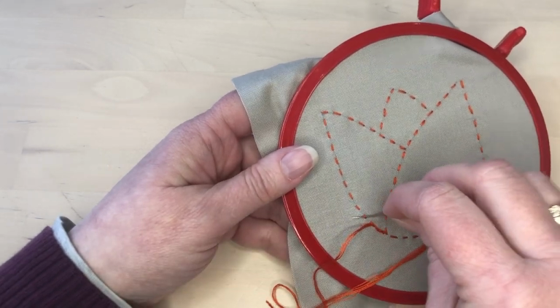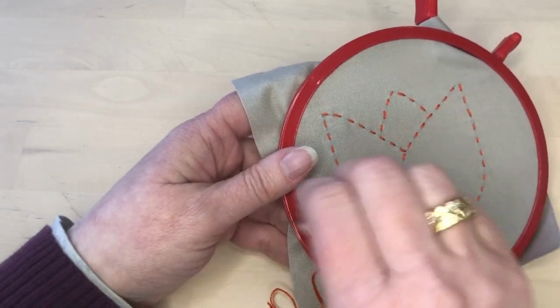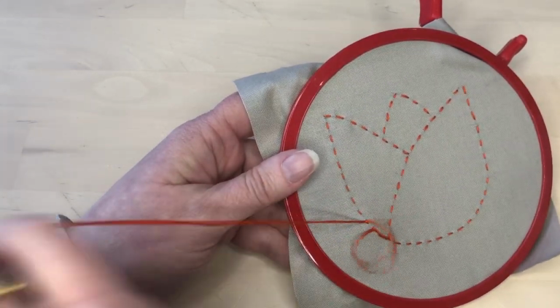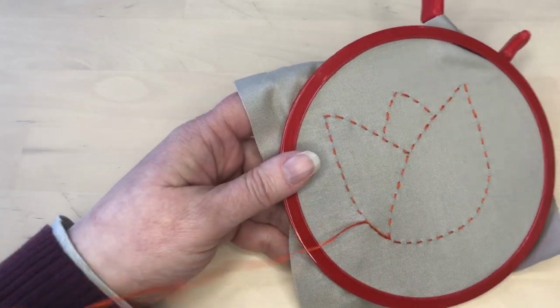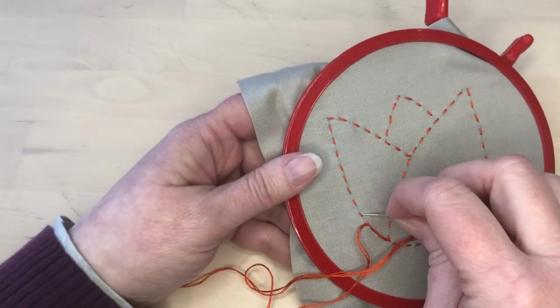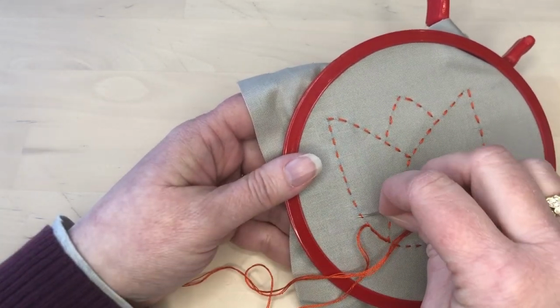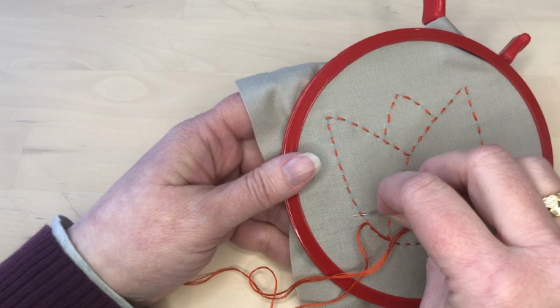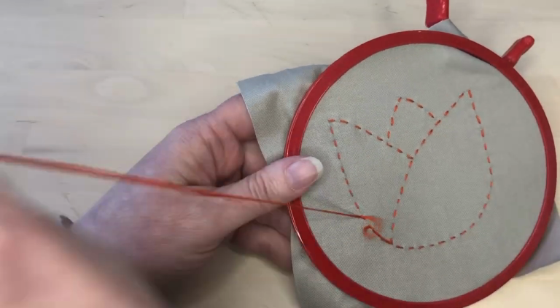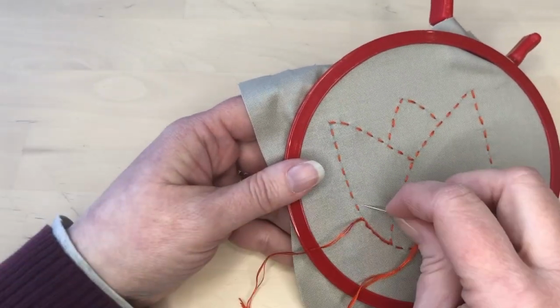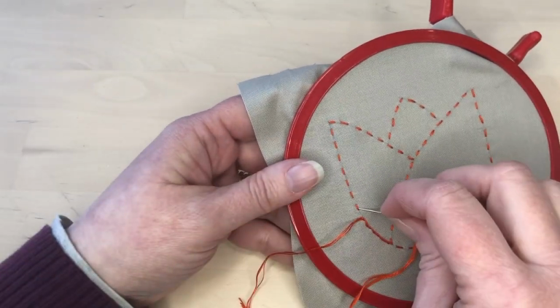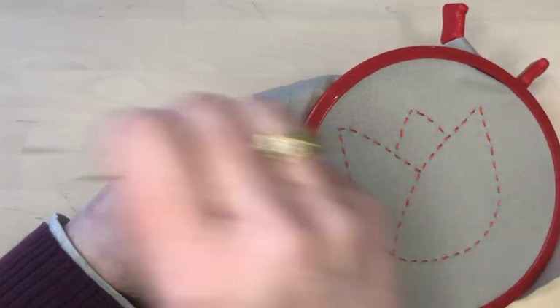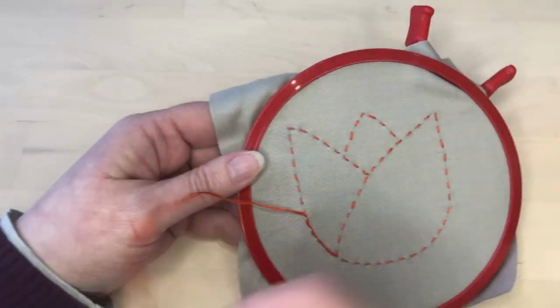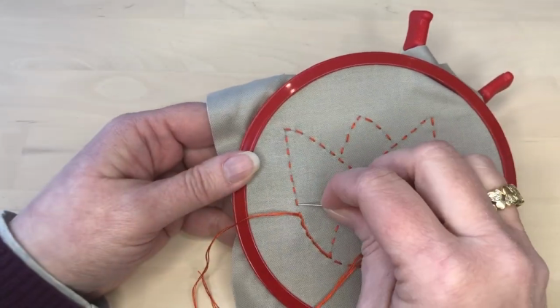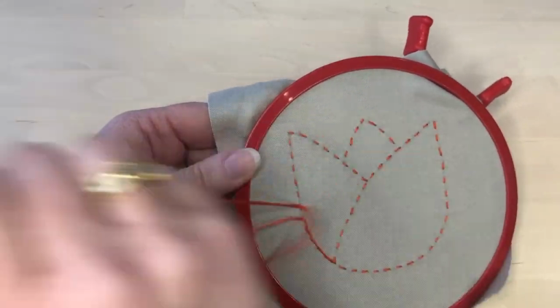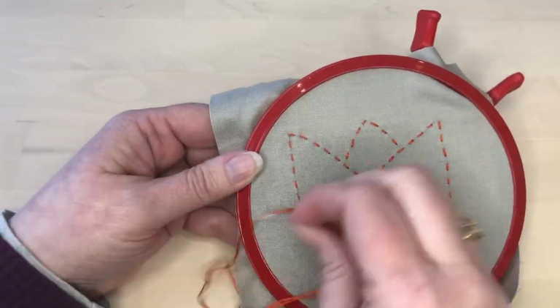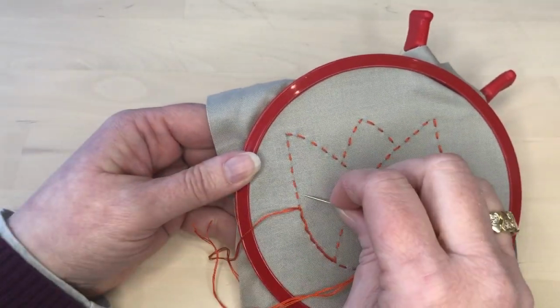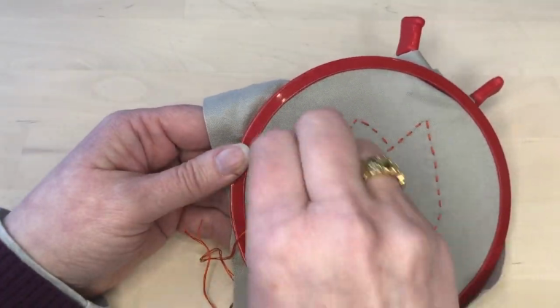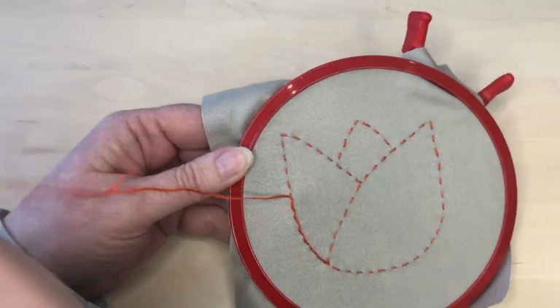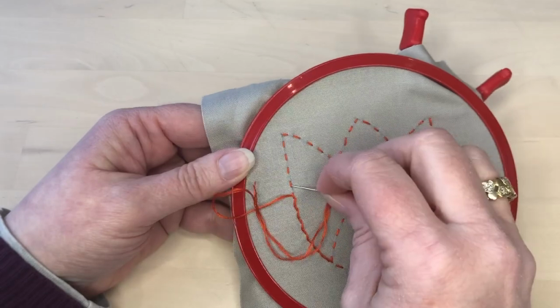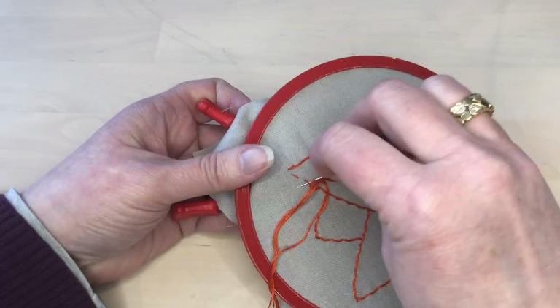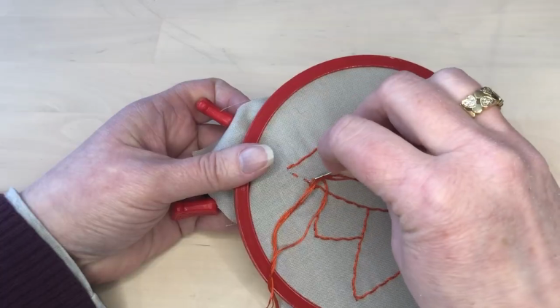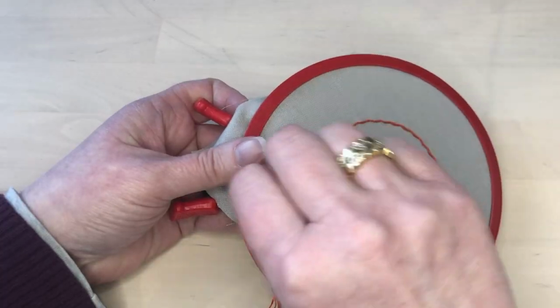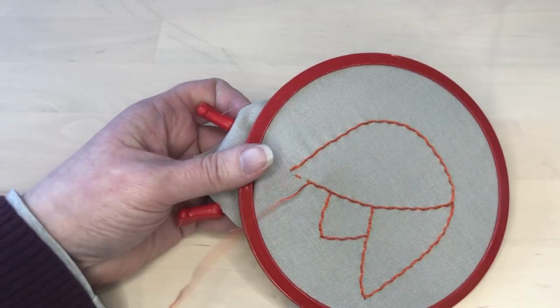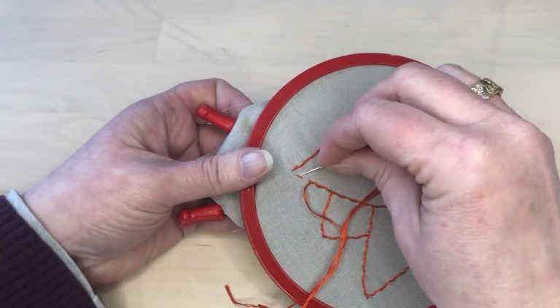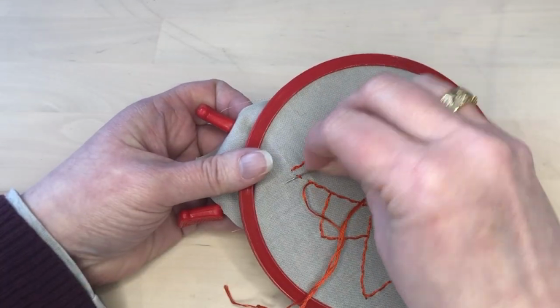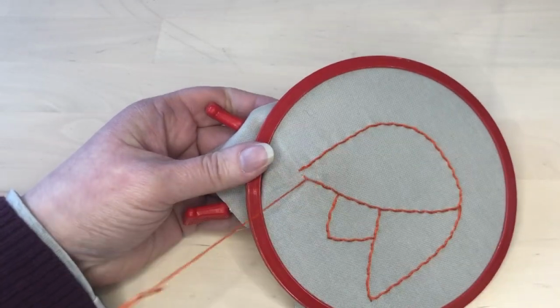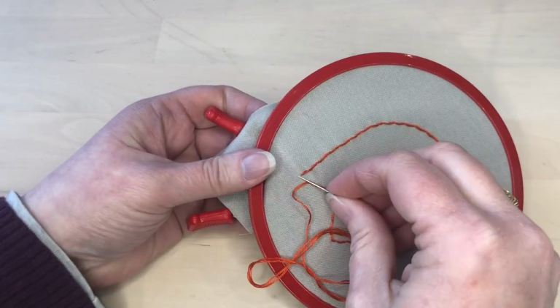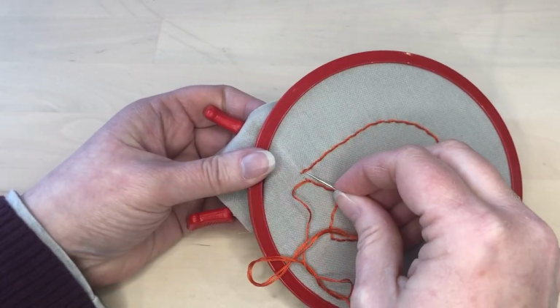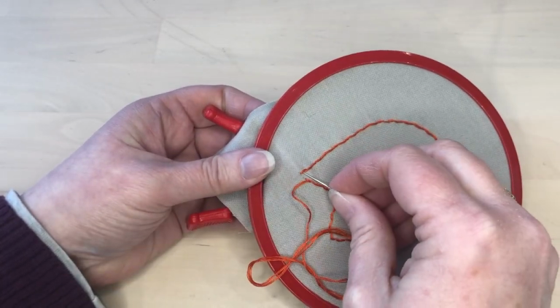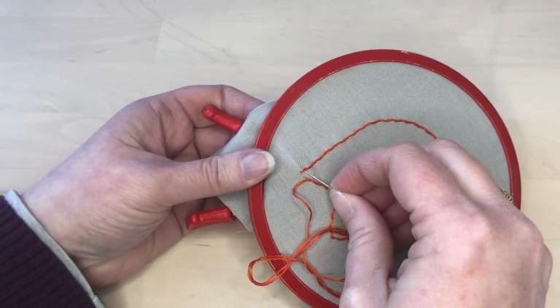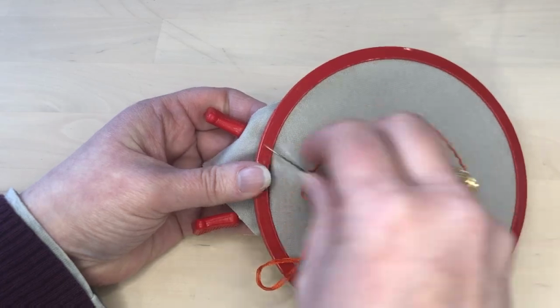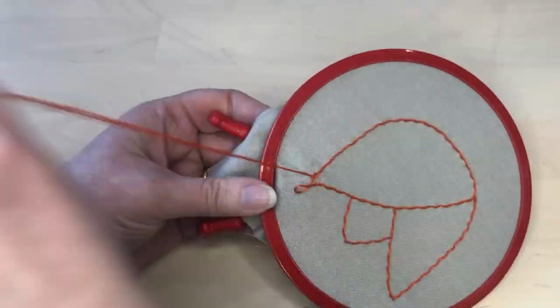Whipped running stitch involves taking stitches underneath the running stitches. These stitches do not pierce the fabric — they just float on top of the fabric, between the fabric and the stitches.